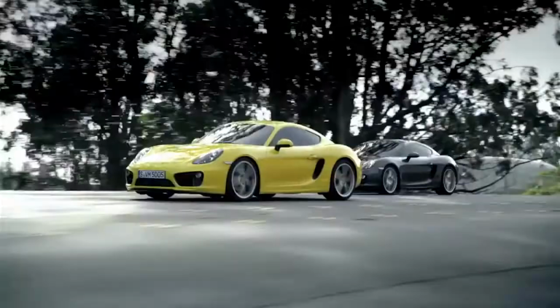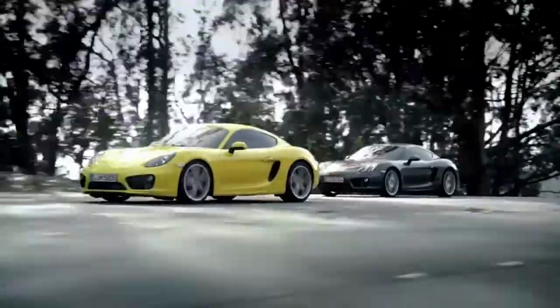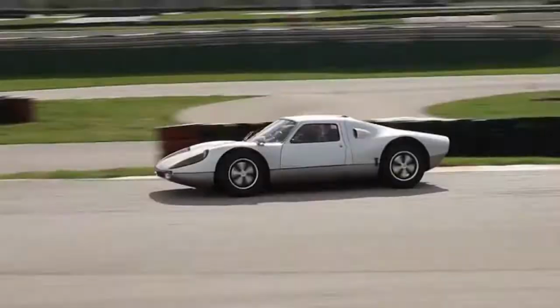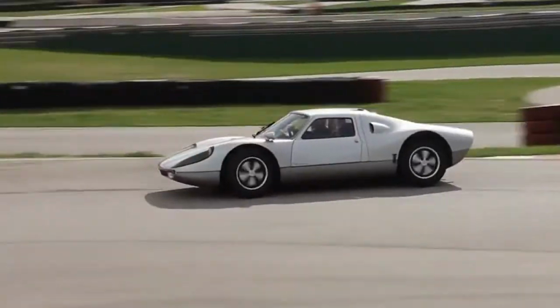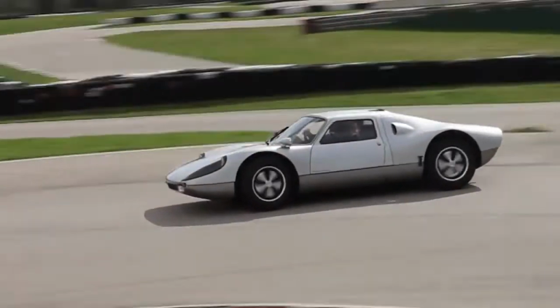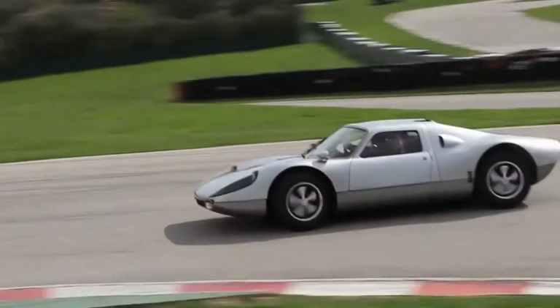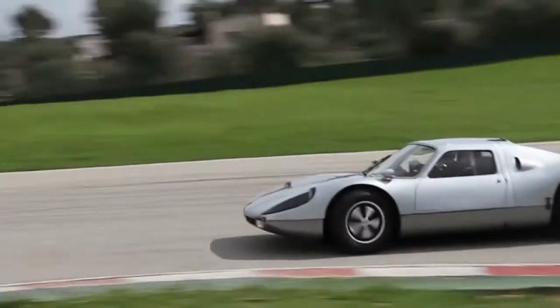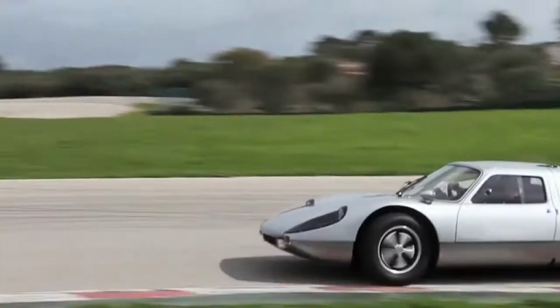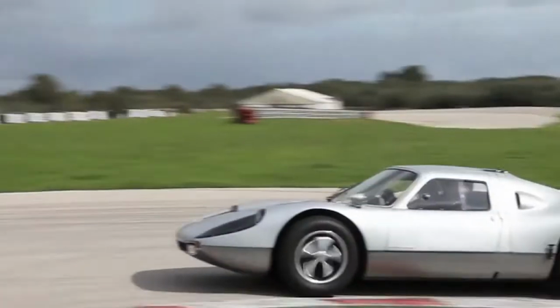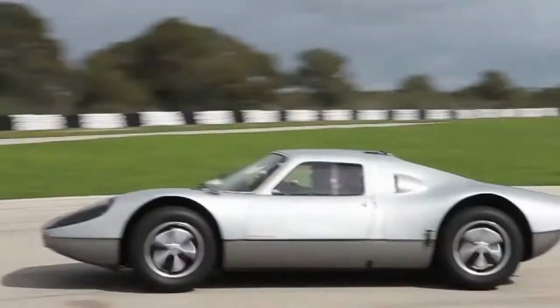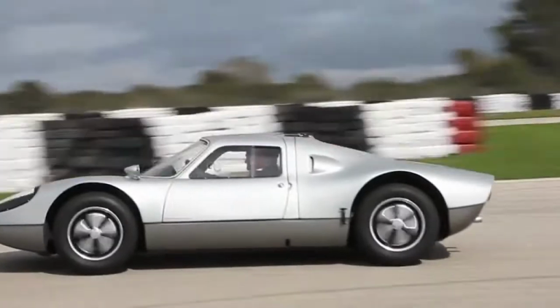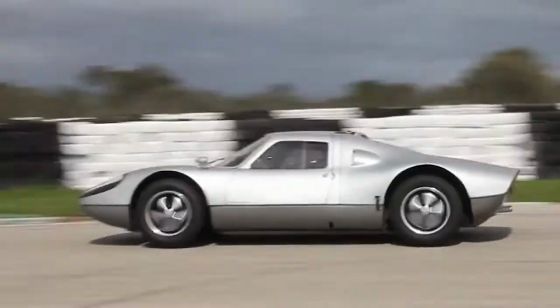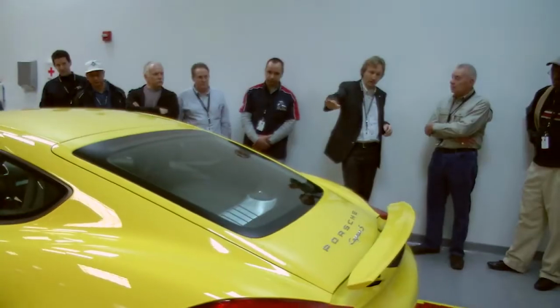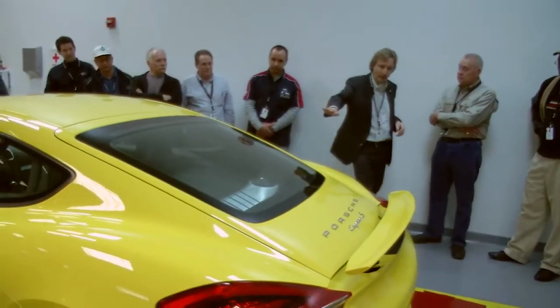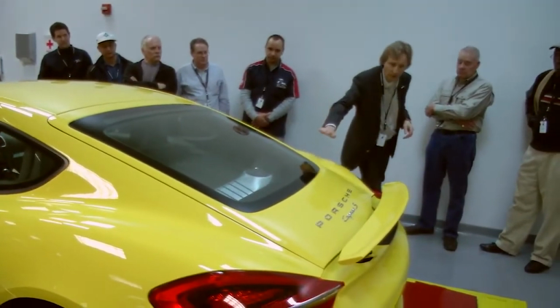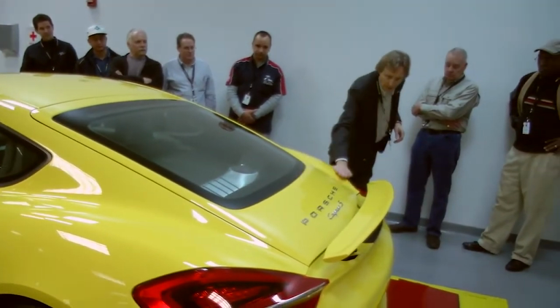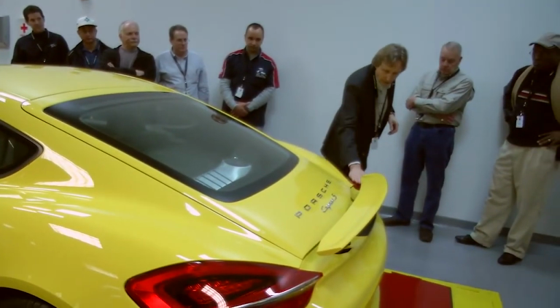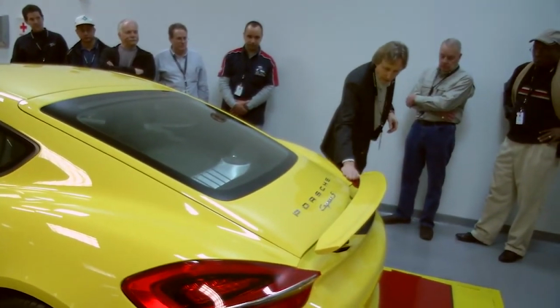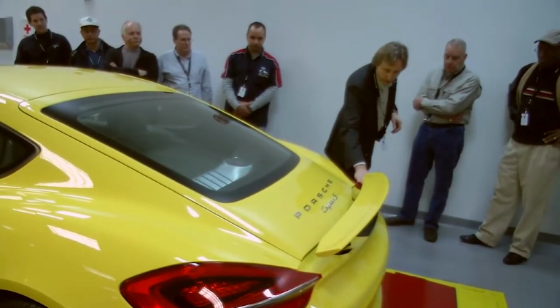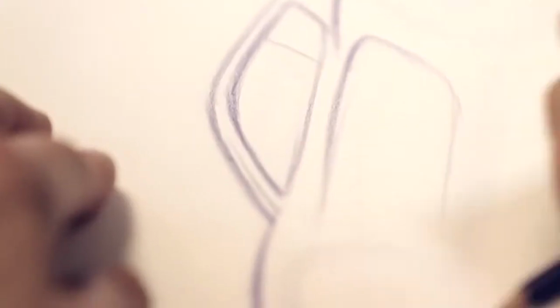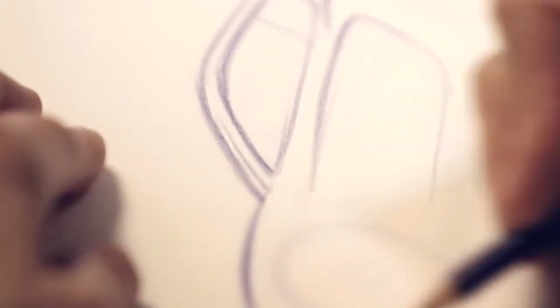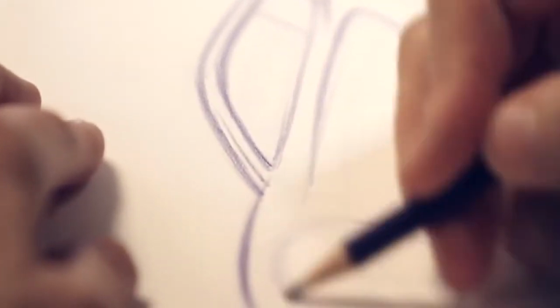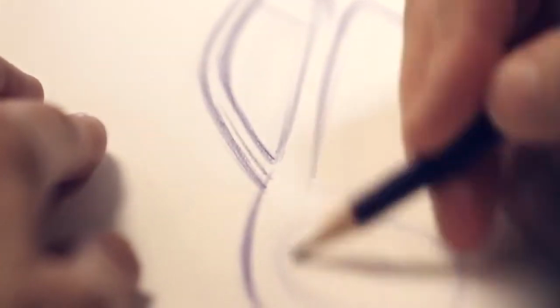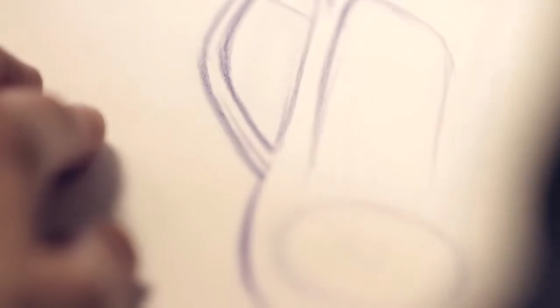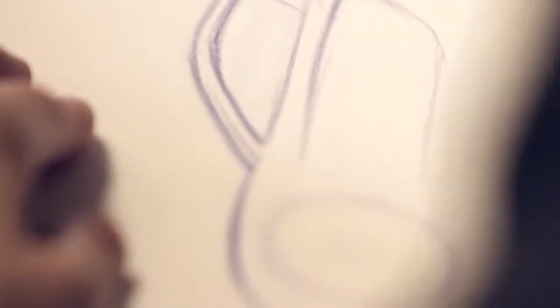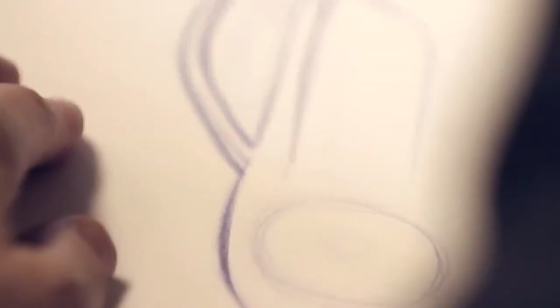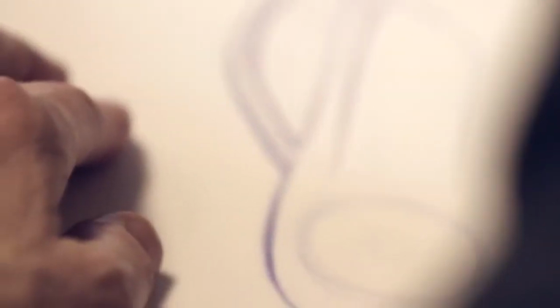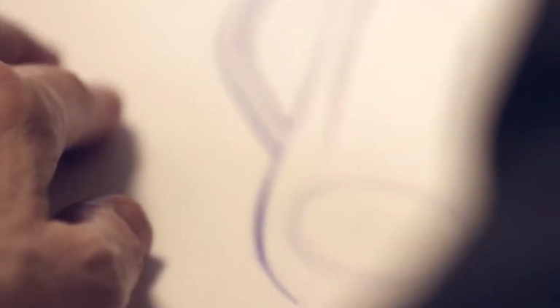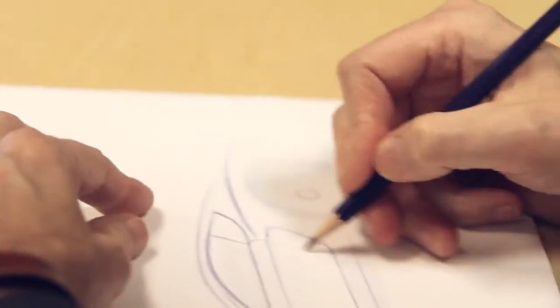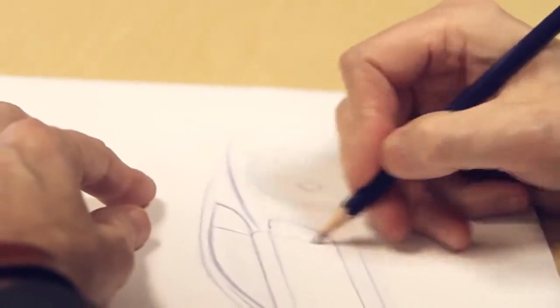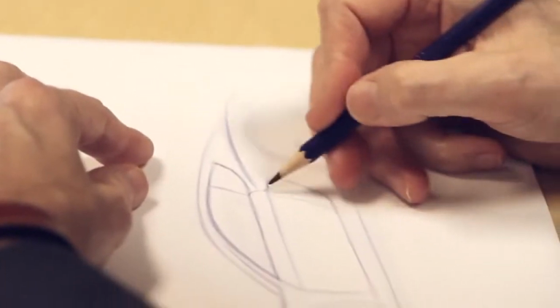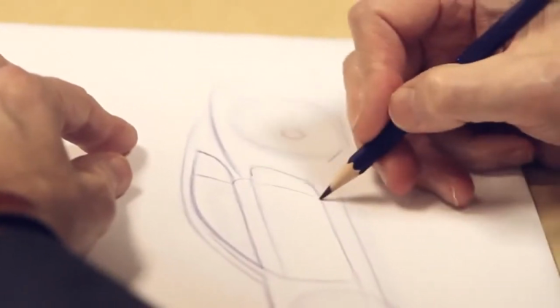Going back to the 904, it's a very similar way the roof tails down into a leading edge. There are the fenders that run into the doors, and the element of the air opening on the side.